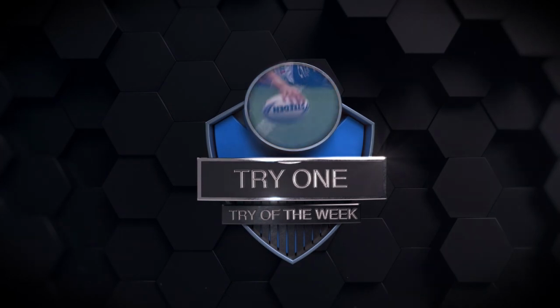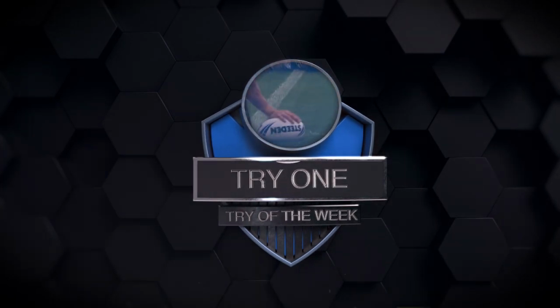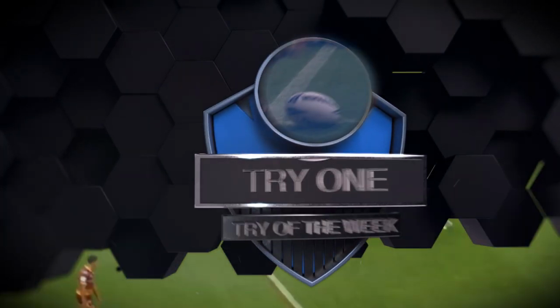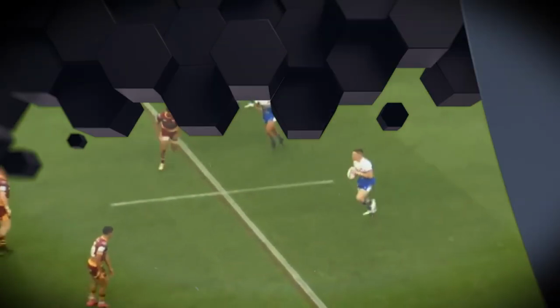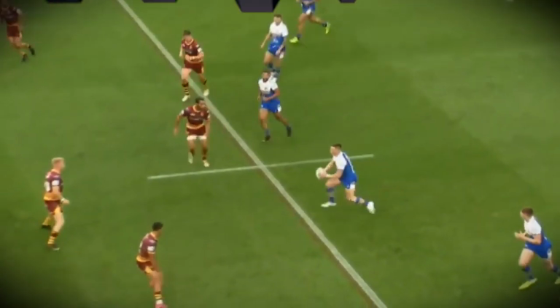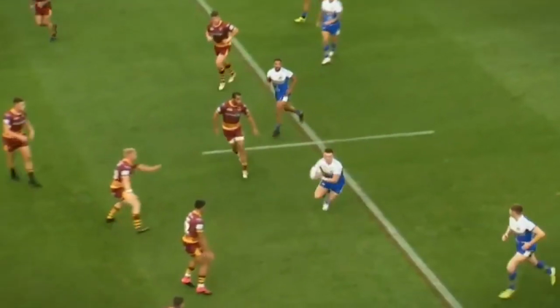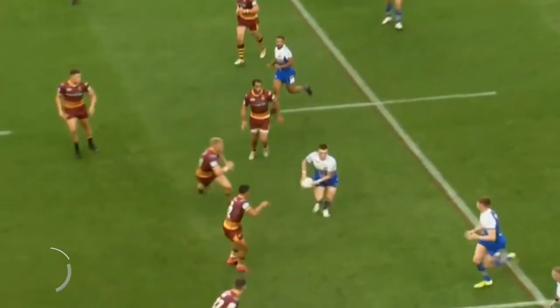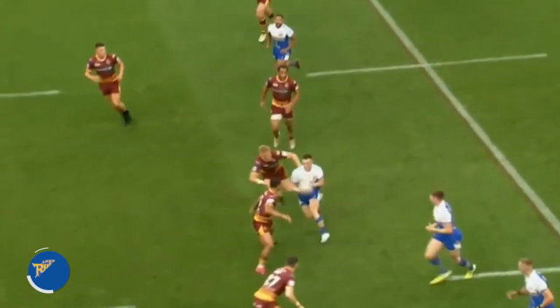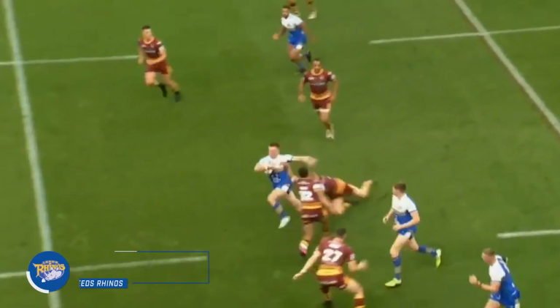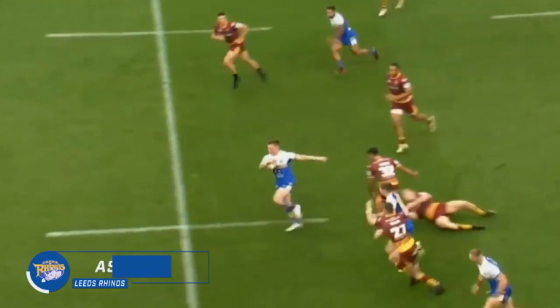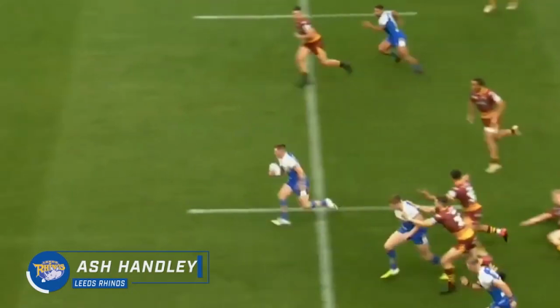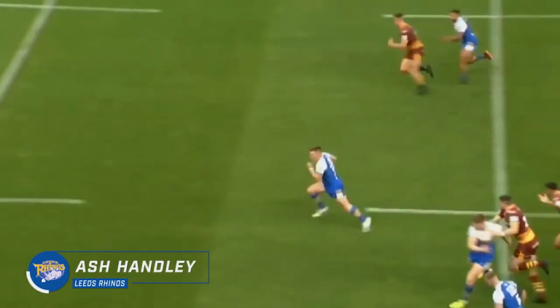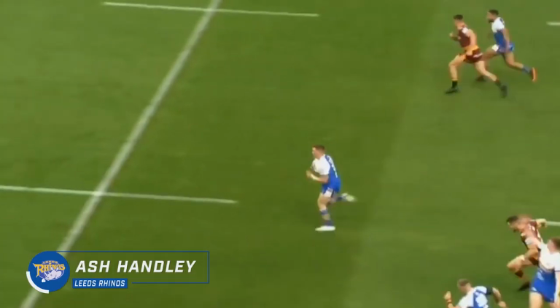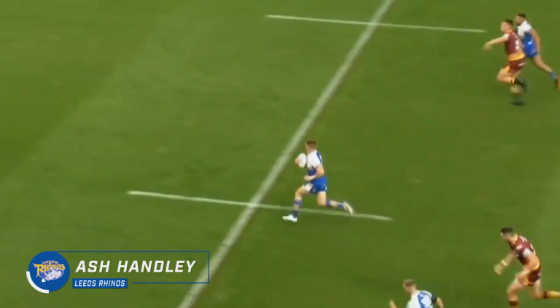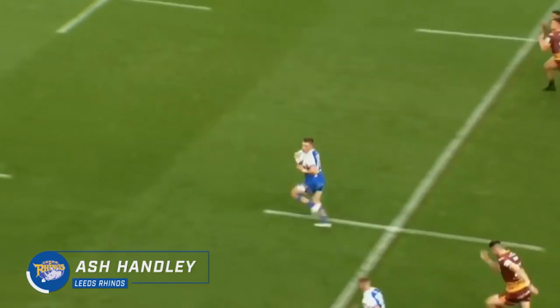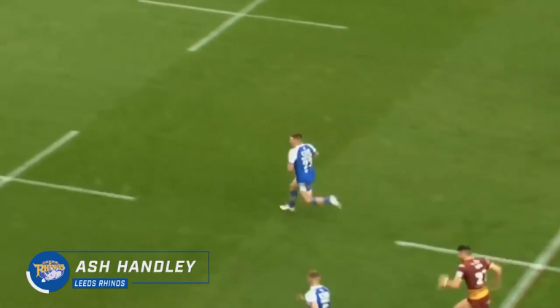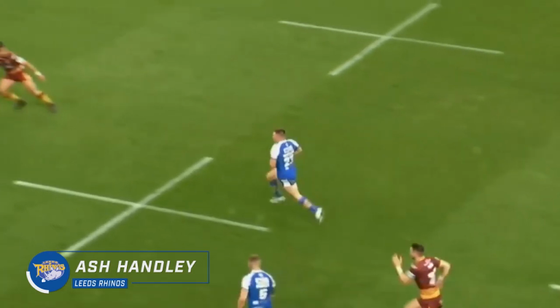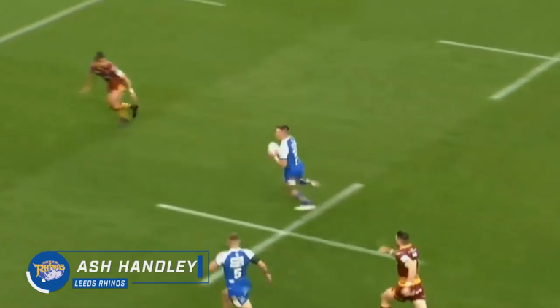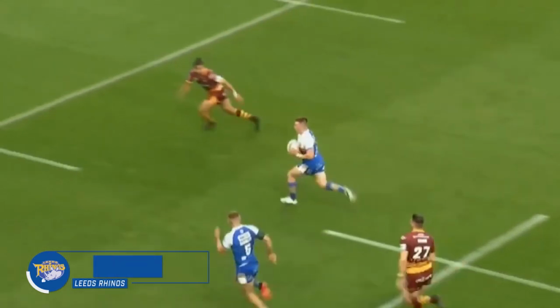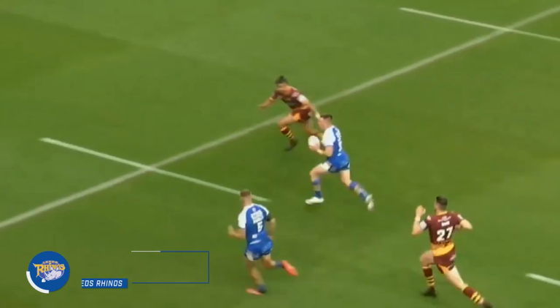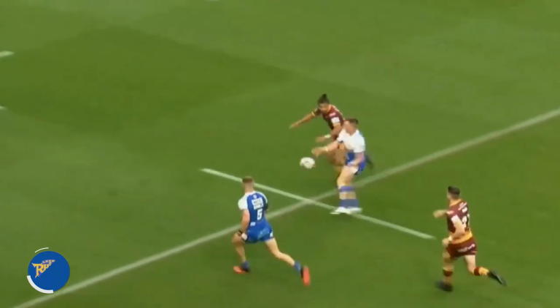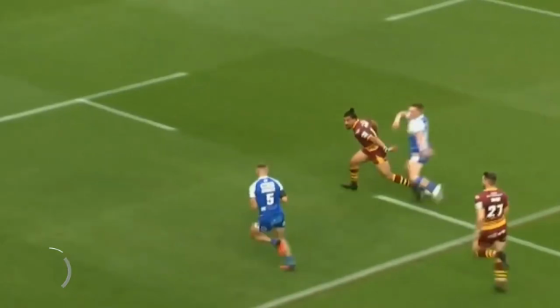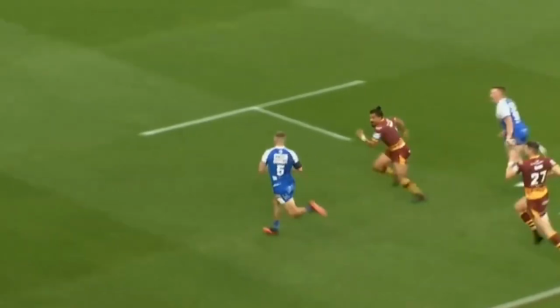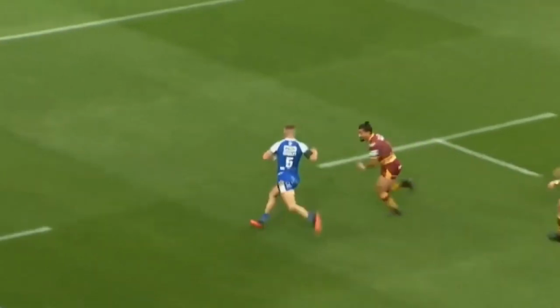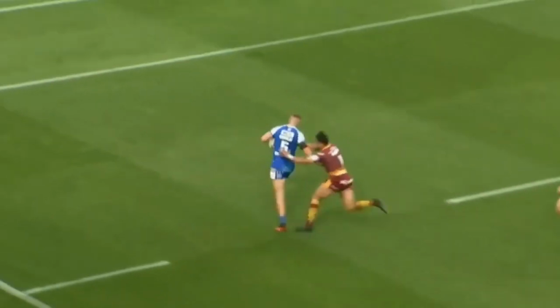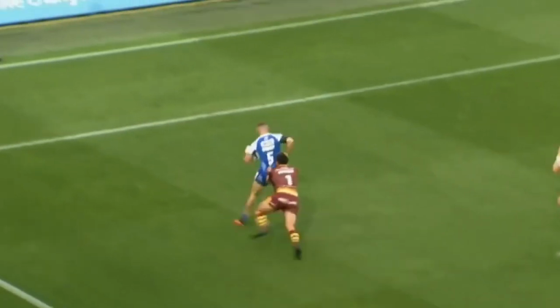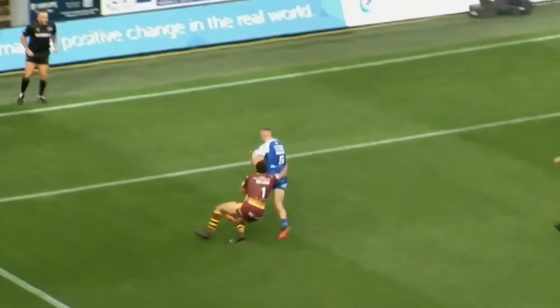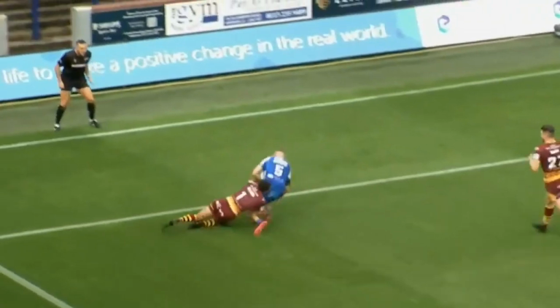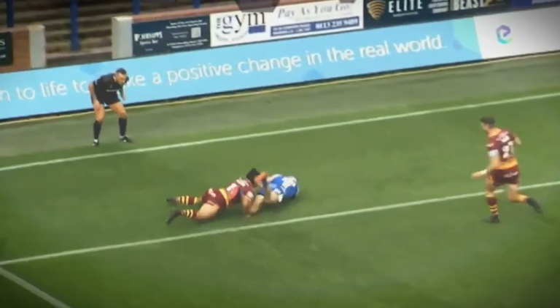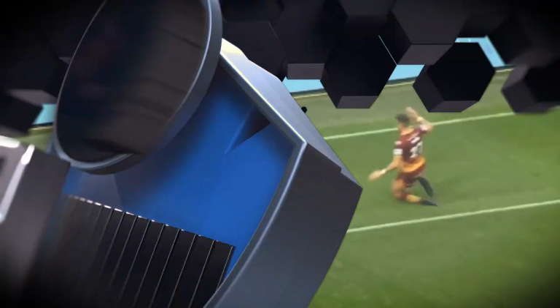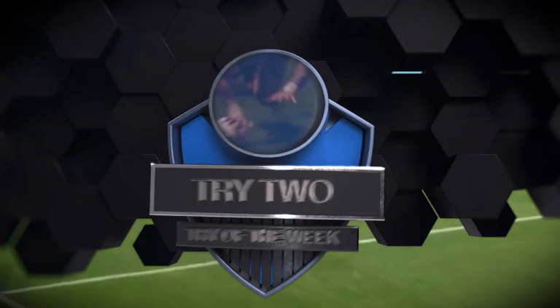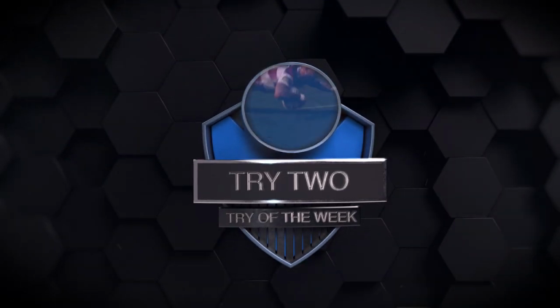This week's first offering comes from Leeds against Huddersfield. It is actually Ash Handley whose name's on the score sheet, but as you can see, Callum McClellan is the man who makes the magic. Handley's there at the end to finish well.